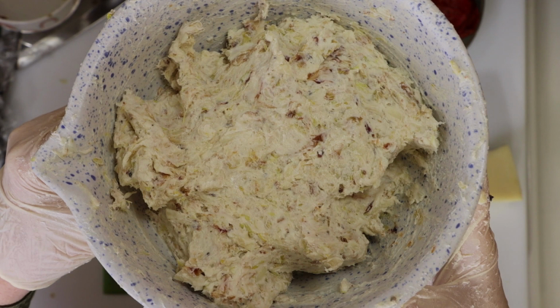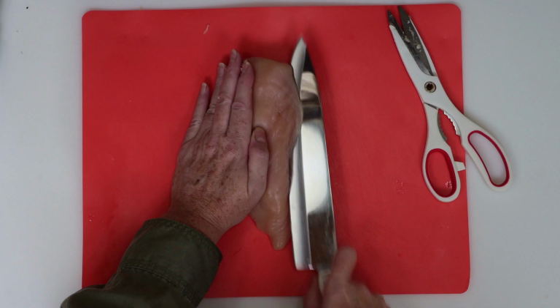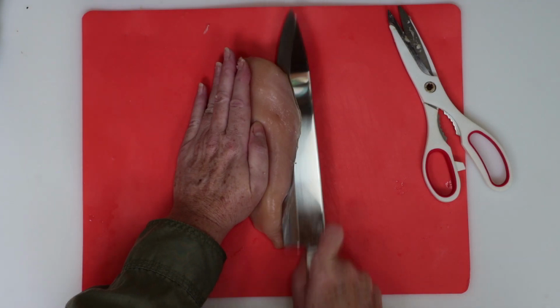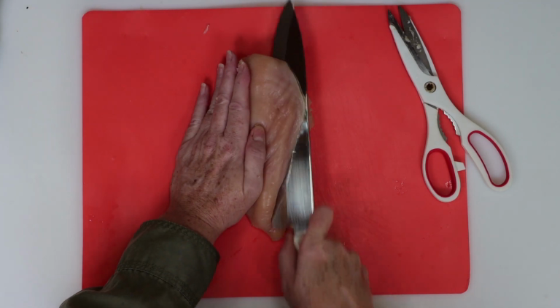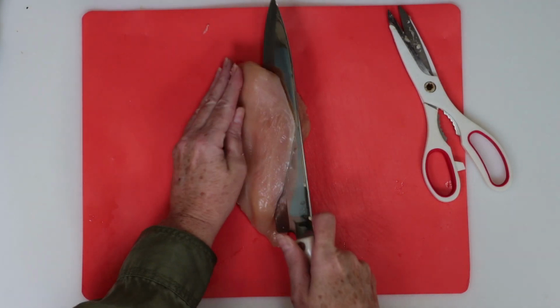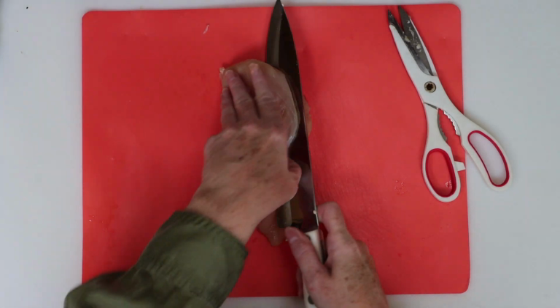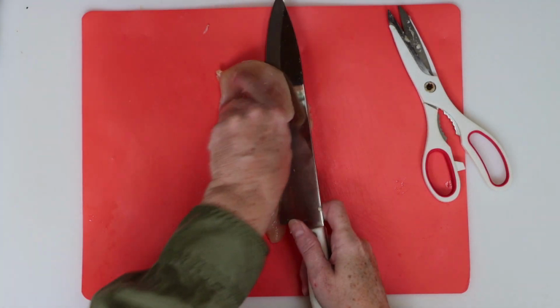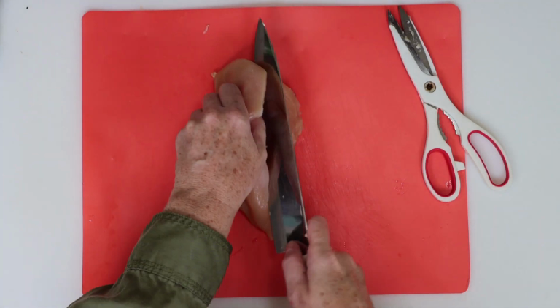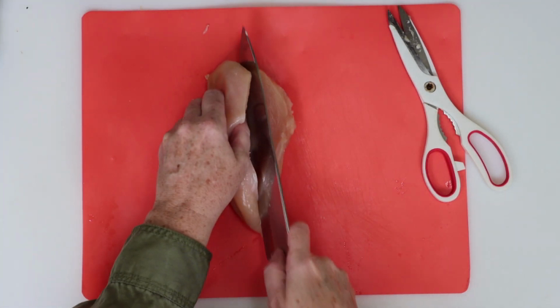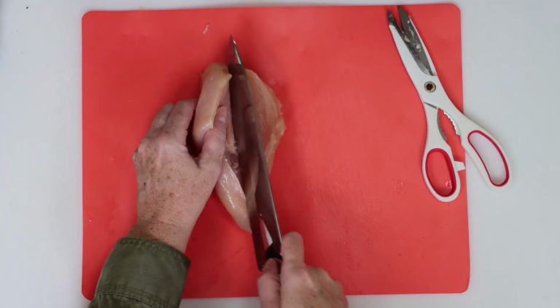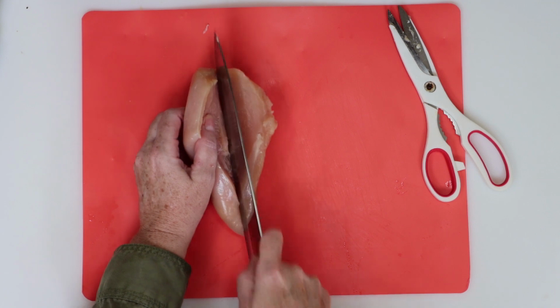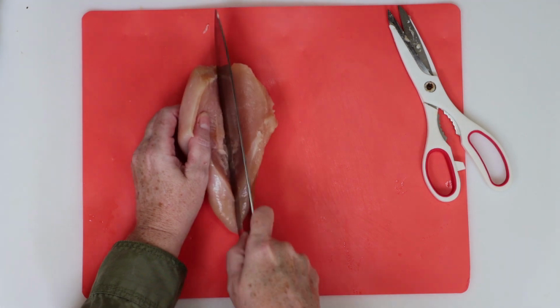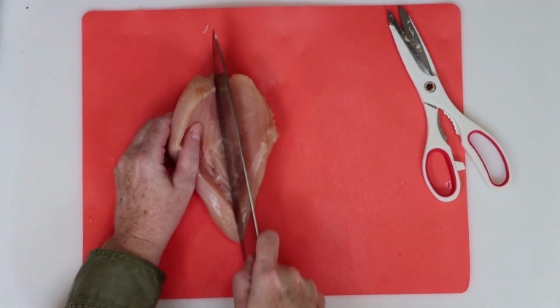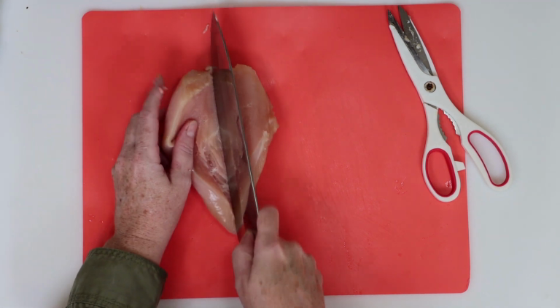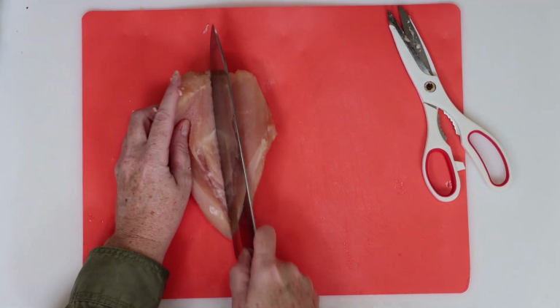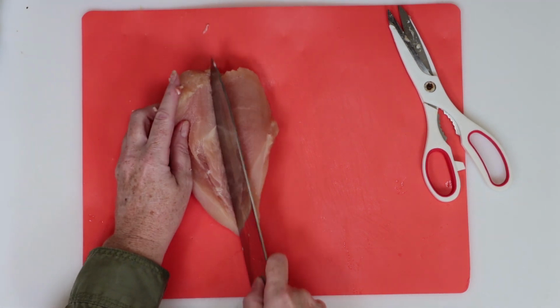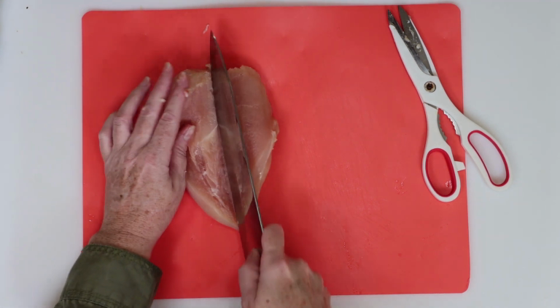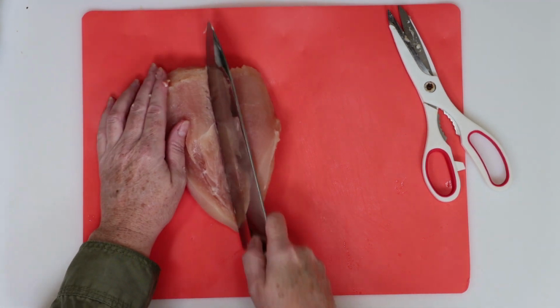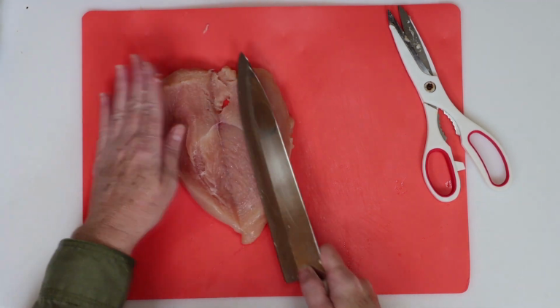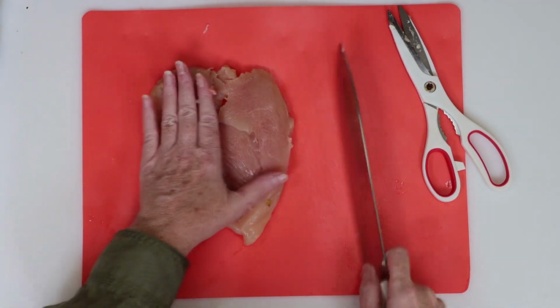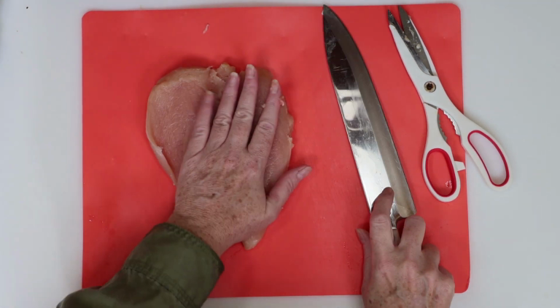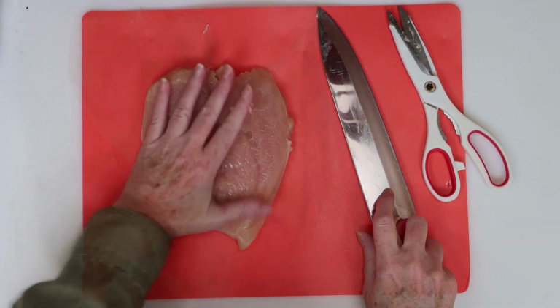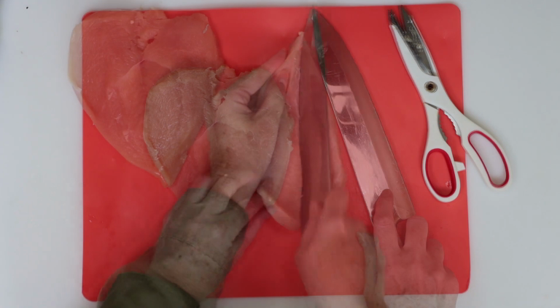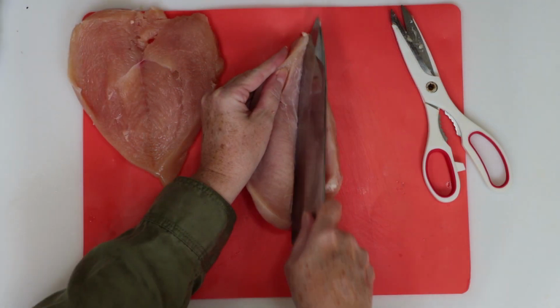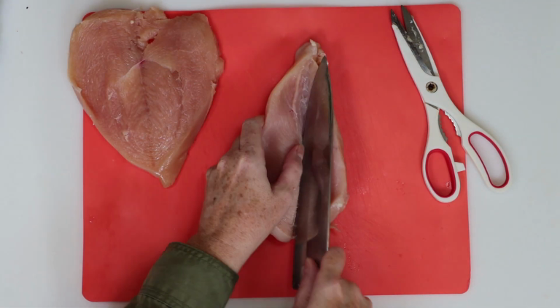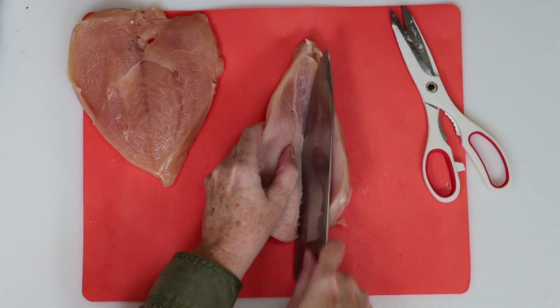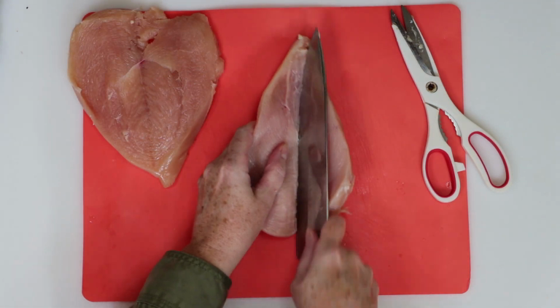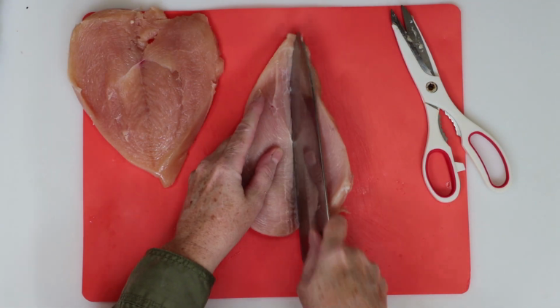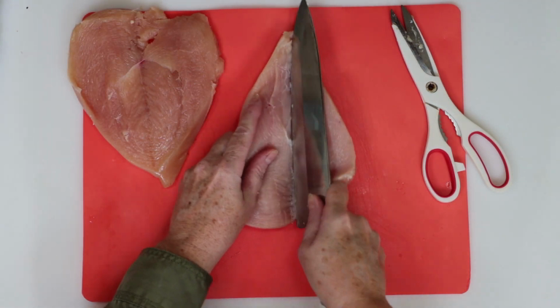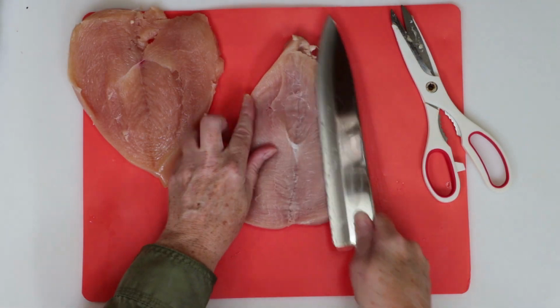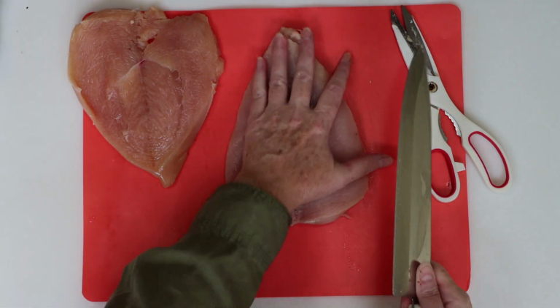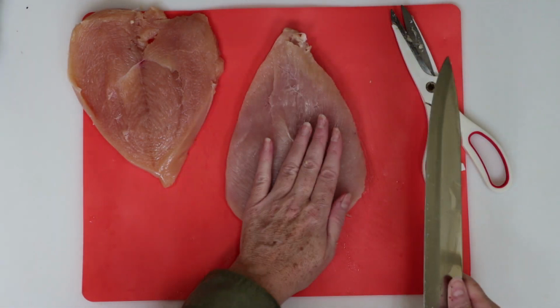We're stuffing chicken, so we need to butterfly it. Just take your knife and carefully slice it down the side until the whole piece lays flat like this. That's it — it's super easy. Slice it down the side carefully, then lay it out flat, and you're done.